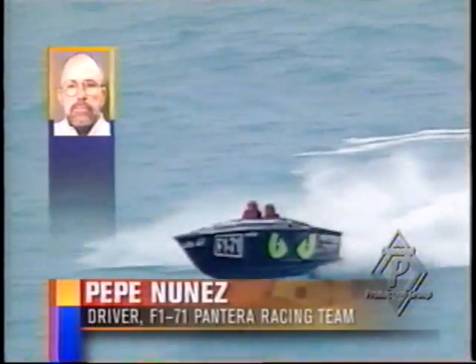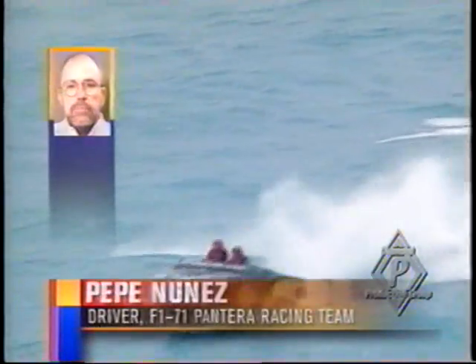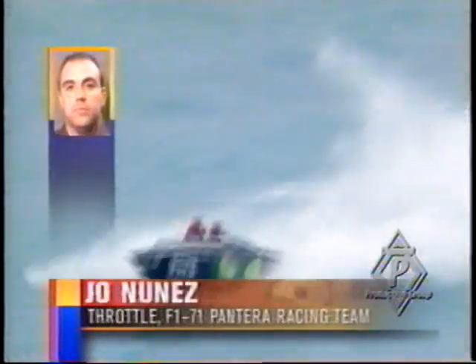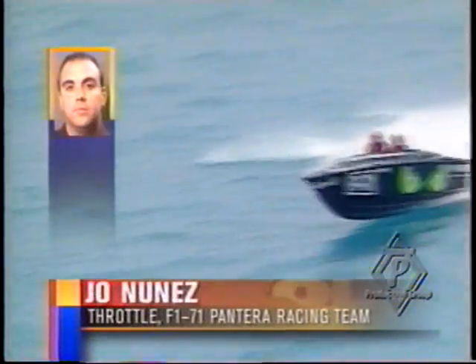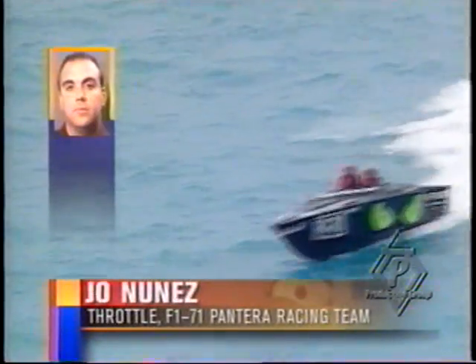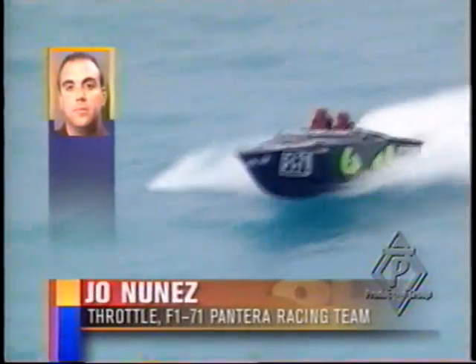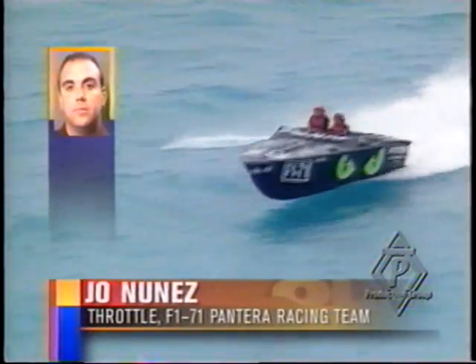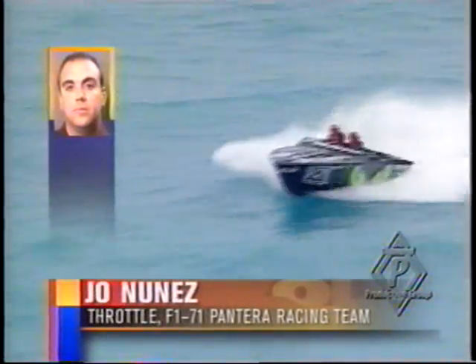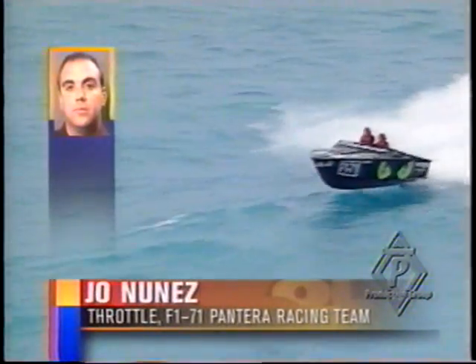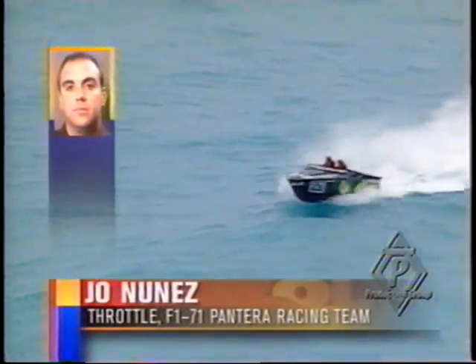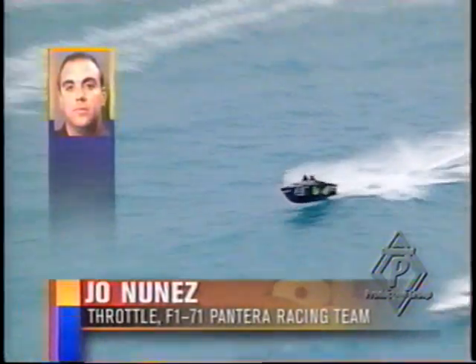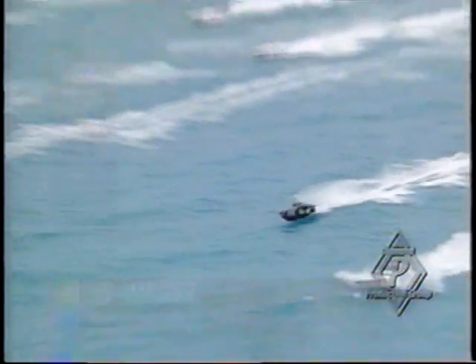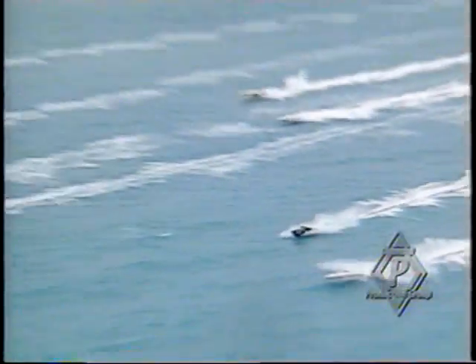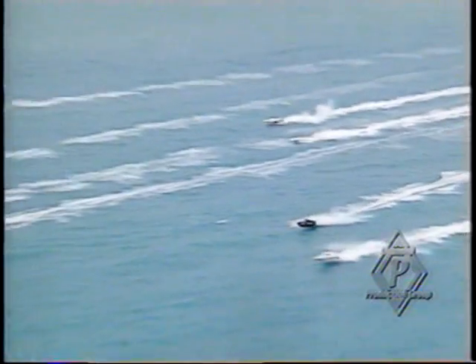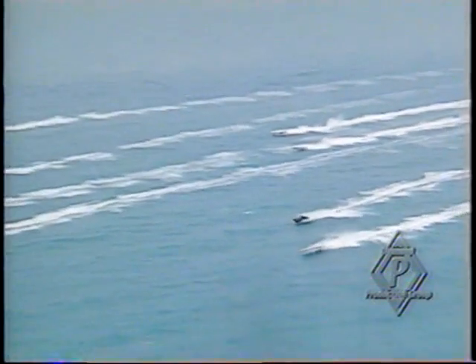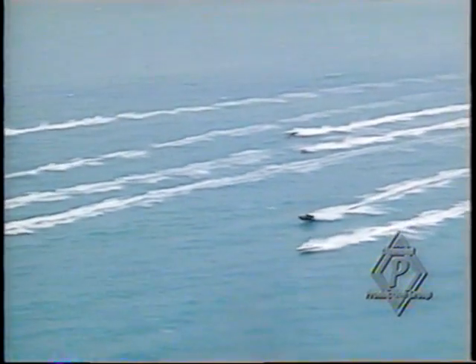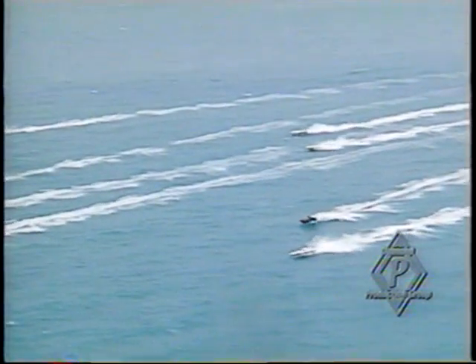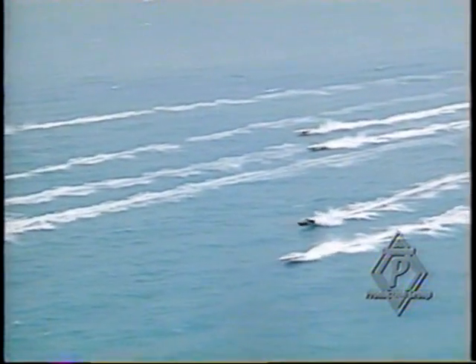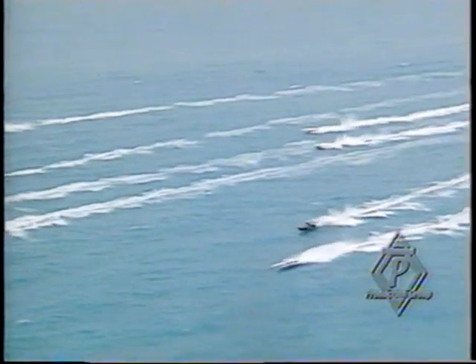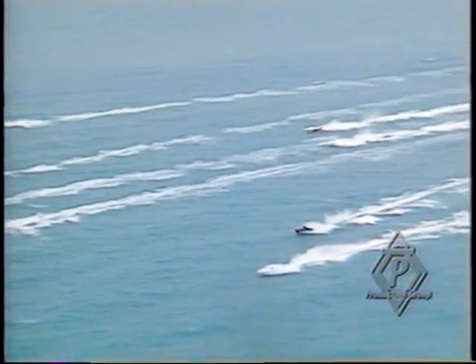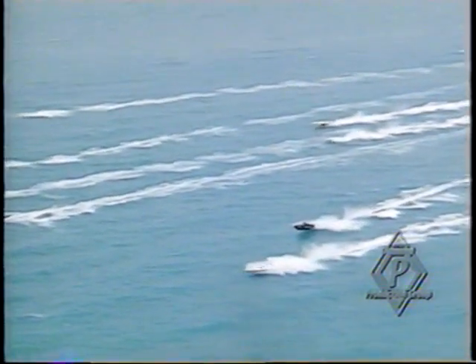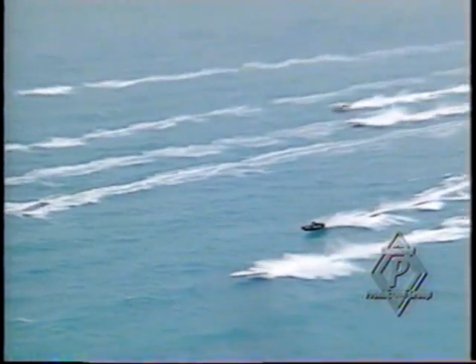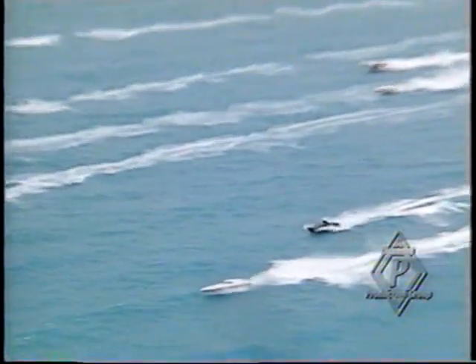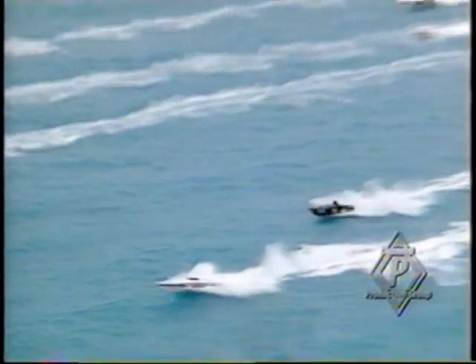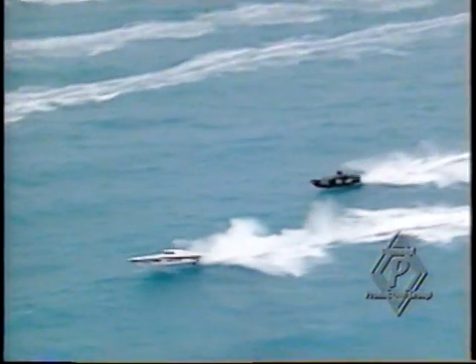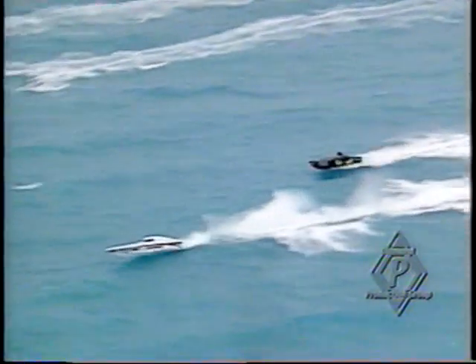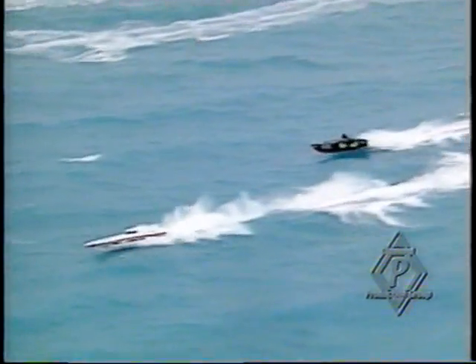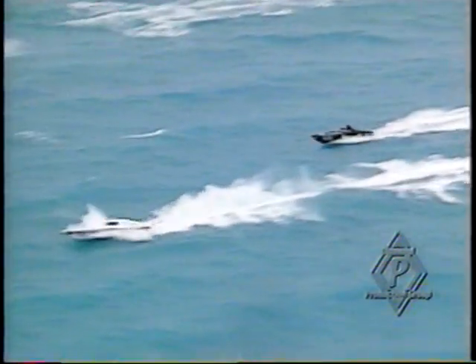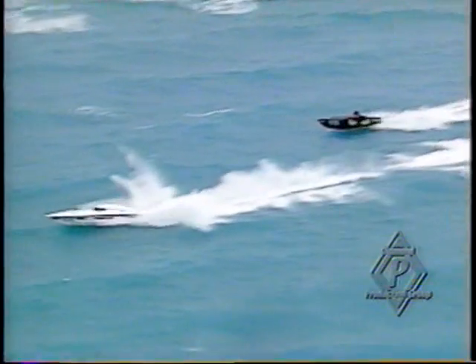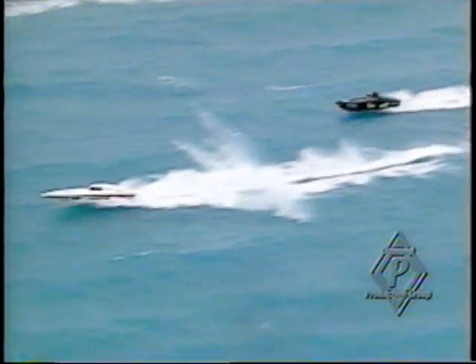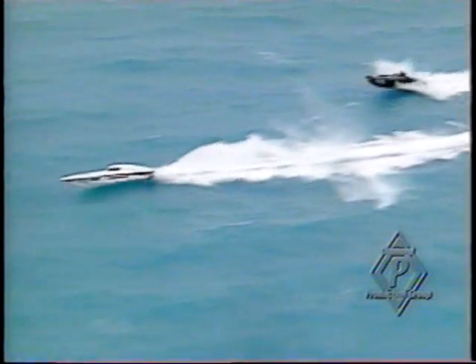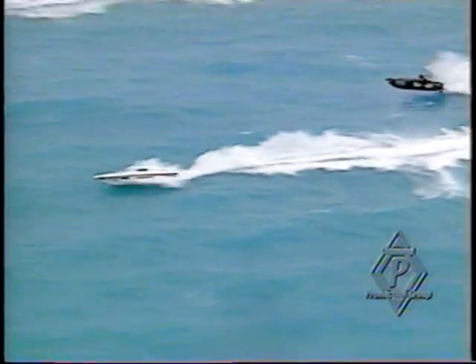That's the F-171, the Pantera boat, 28 feet in length. It's a 24-degree dead rise, V-bottom boat, which is good for big water. But when you've got a small boat like that lengthwise, man, they're going to take a pounding.